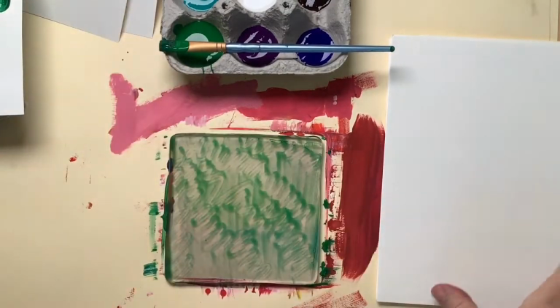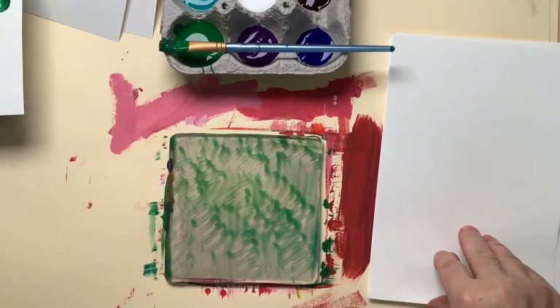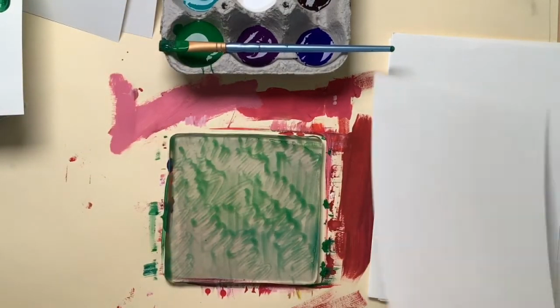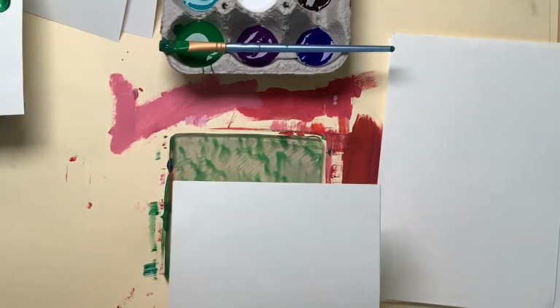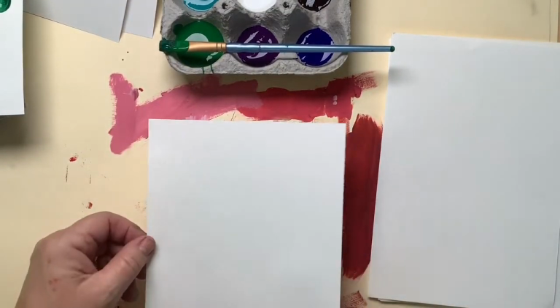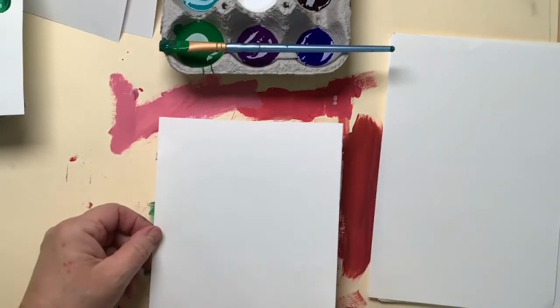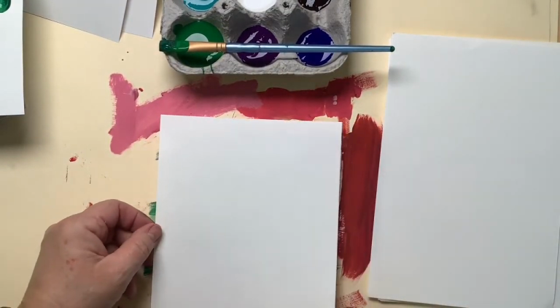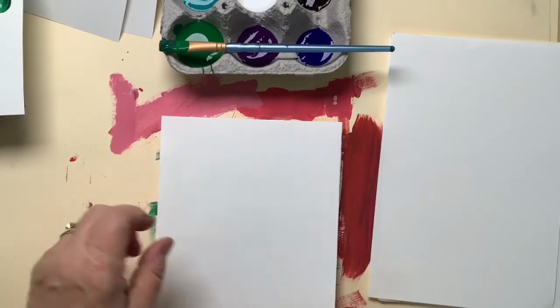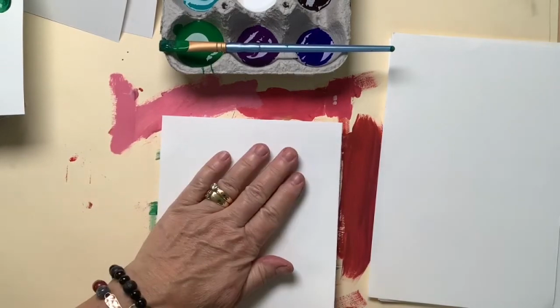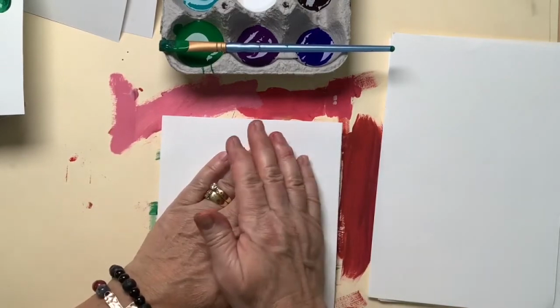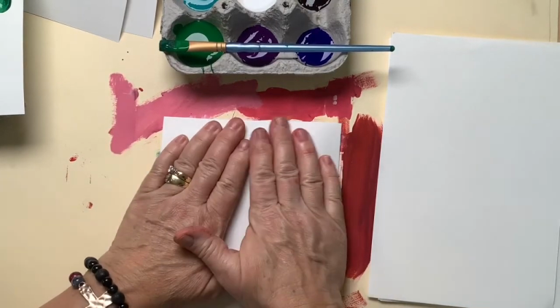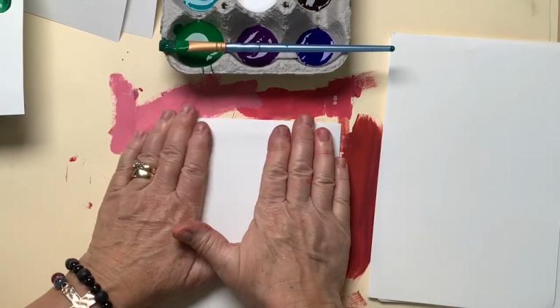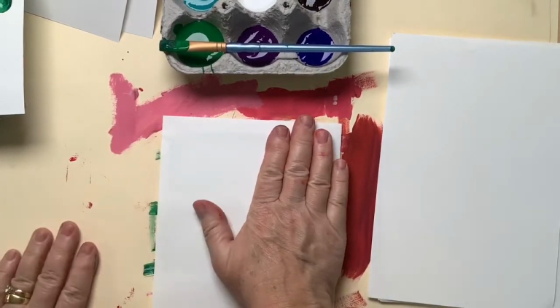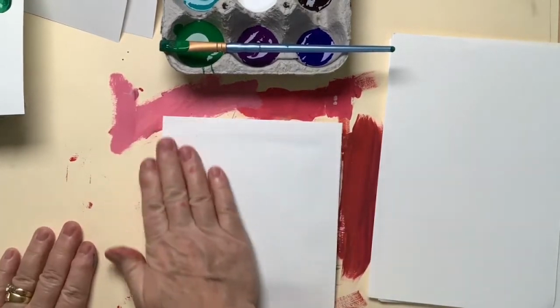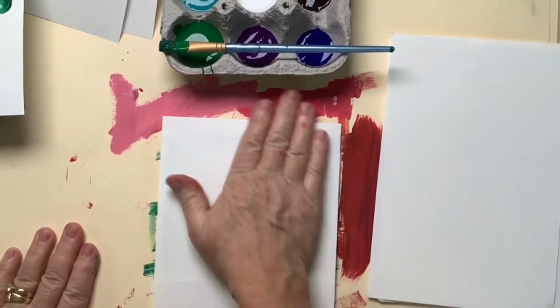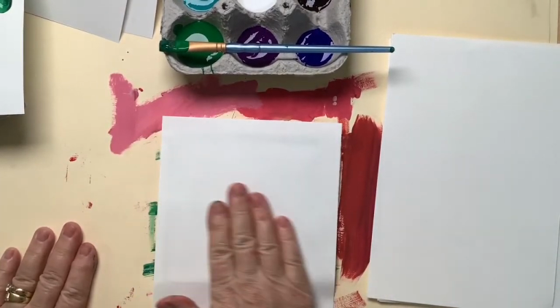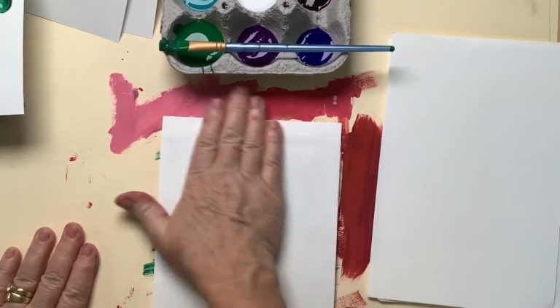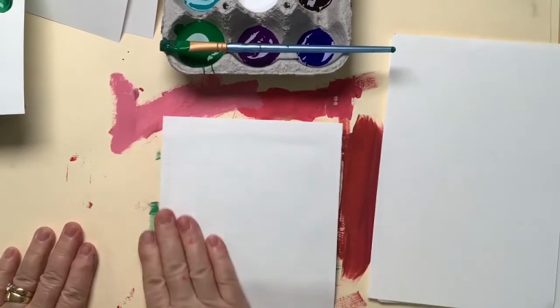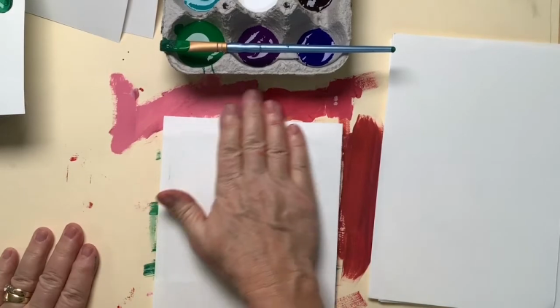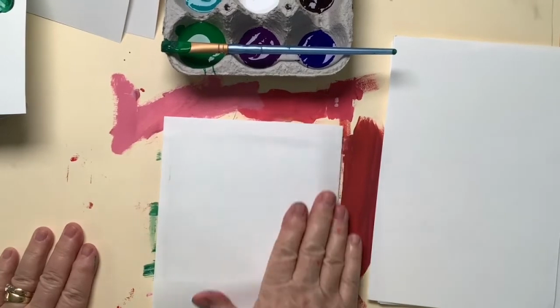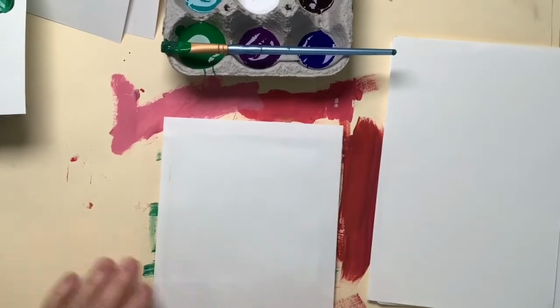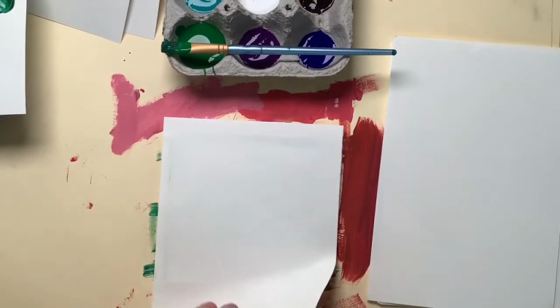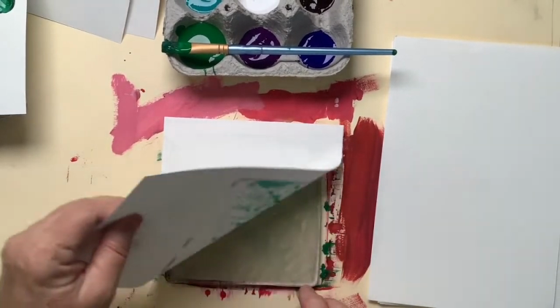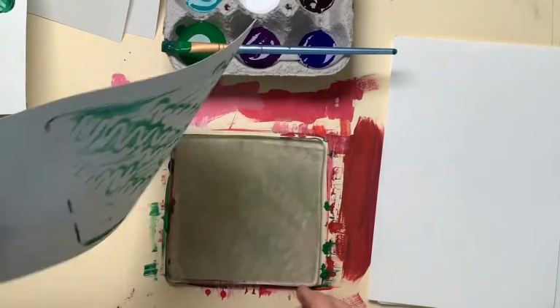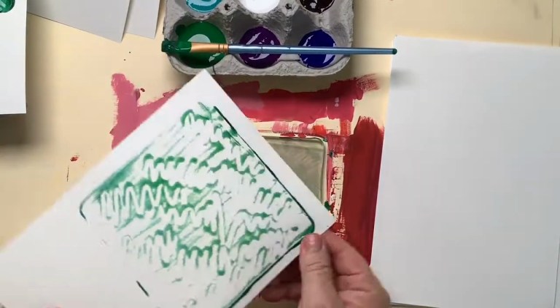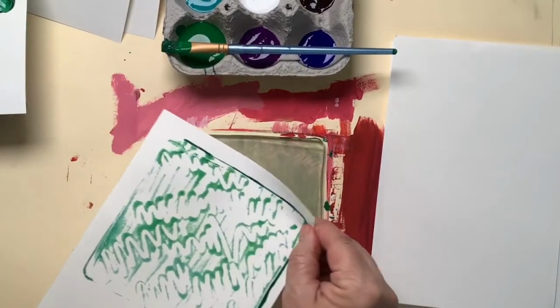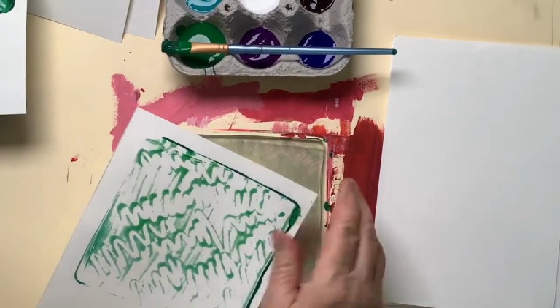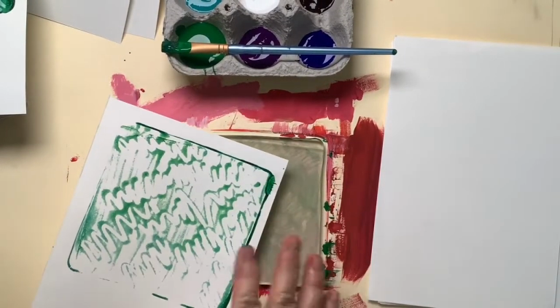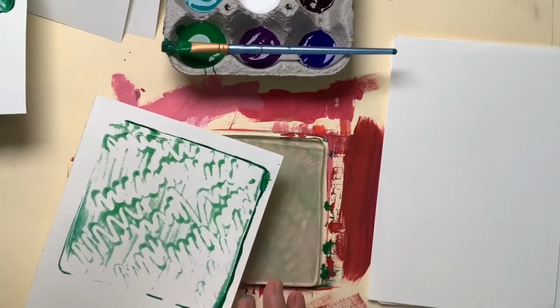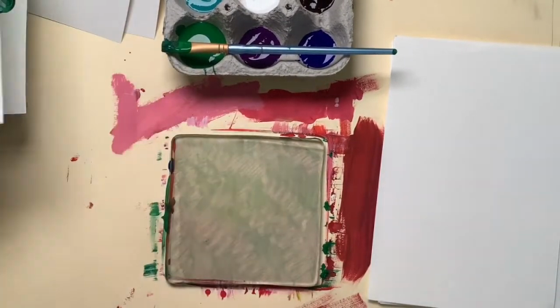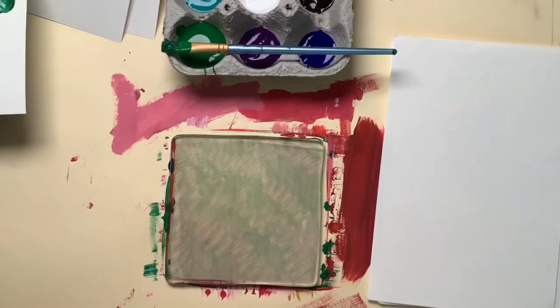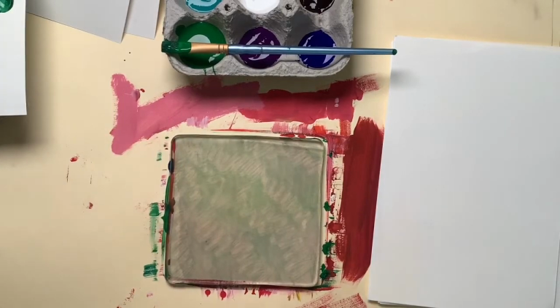Now I'm going to pull a ghost print. I'll lay a clean piece of paper on it, massage it, and I might put a little more pressure this time because there's less paint on the plate. Pull this off — there we go. That's a good ghost print.